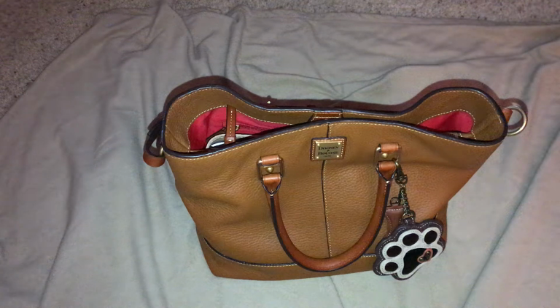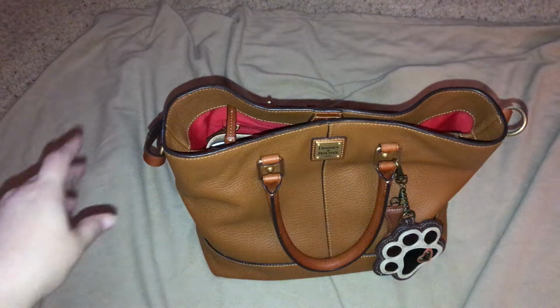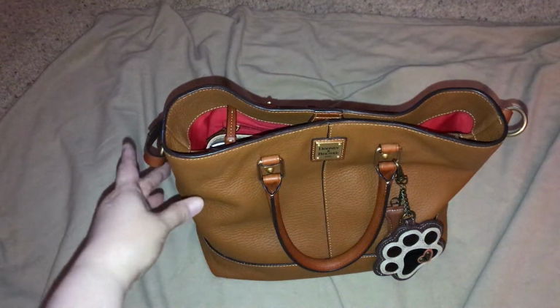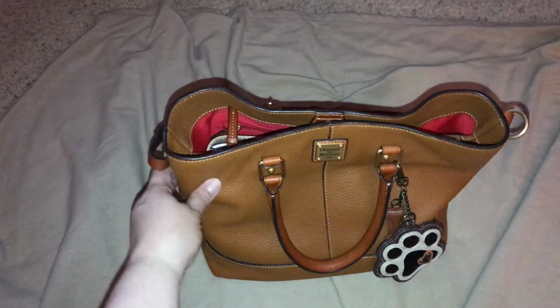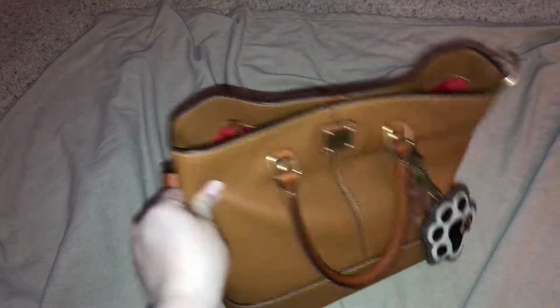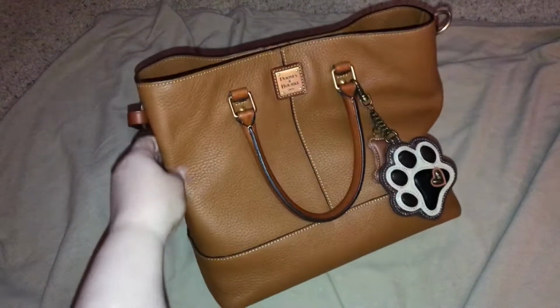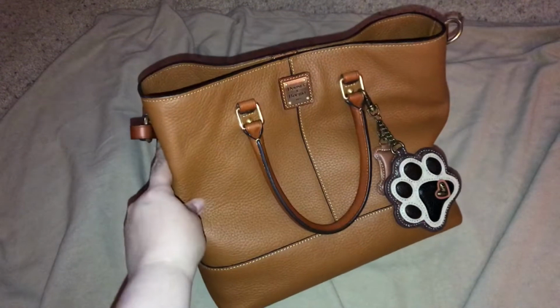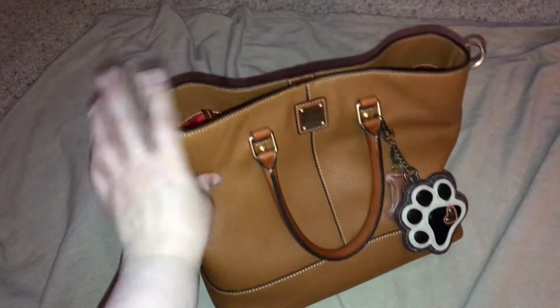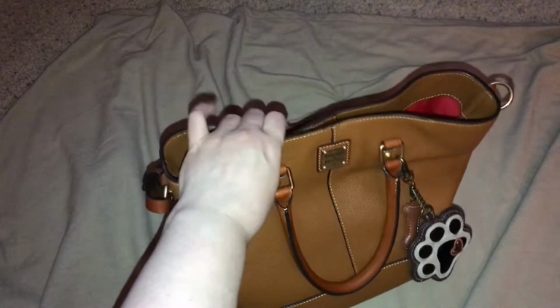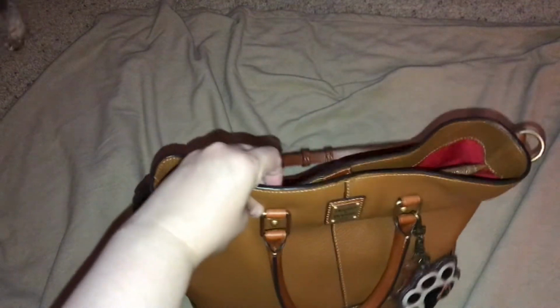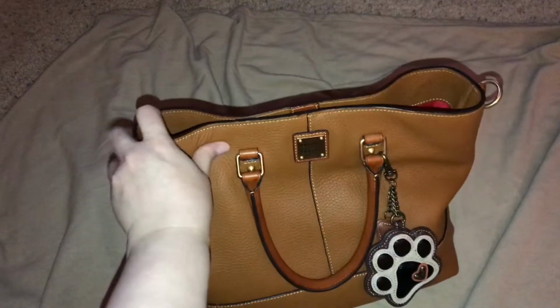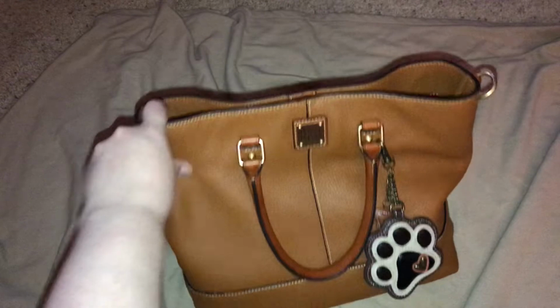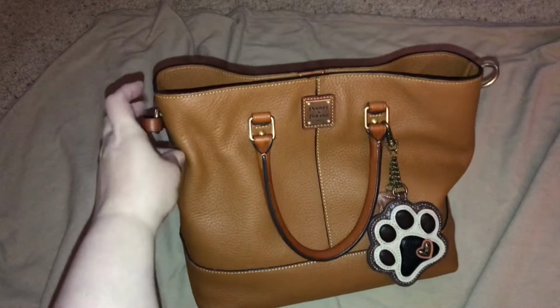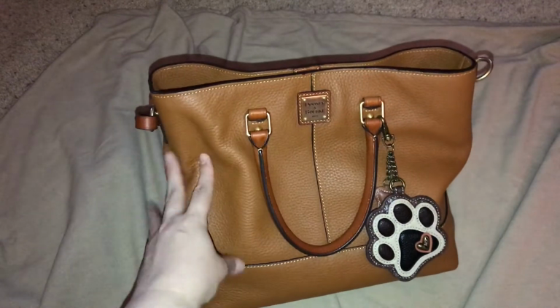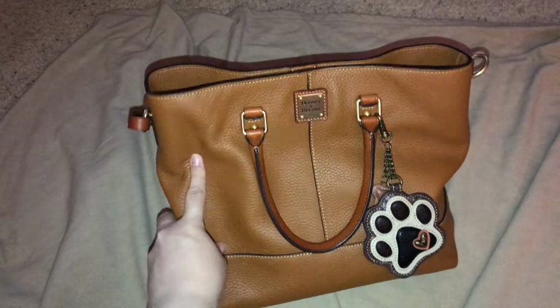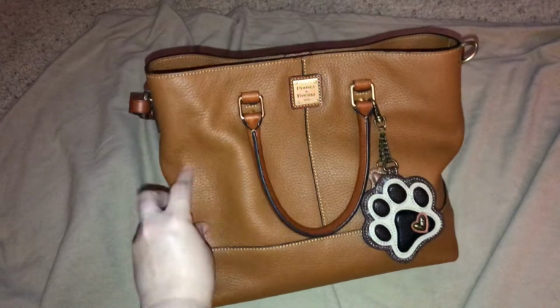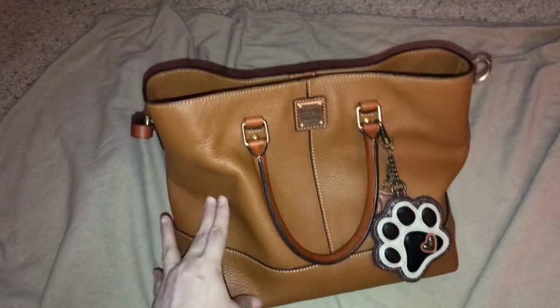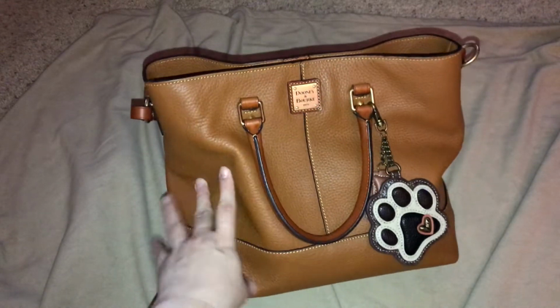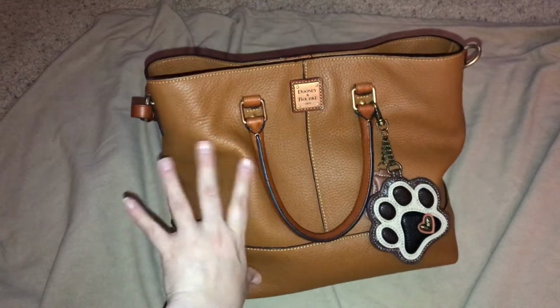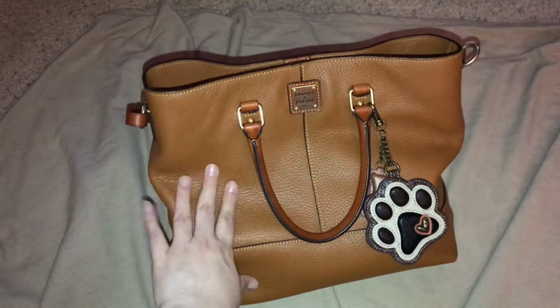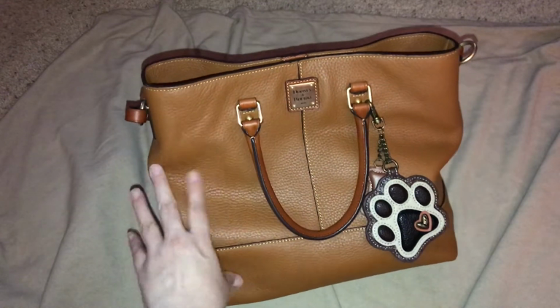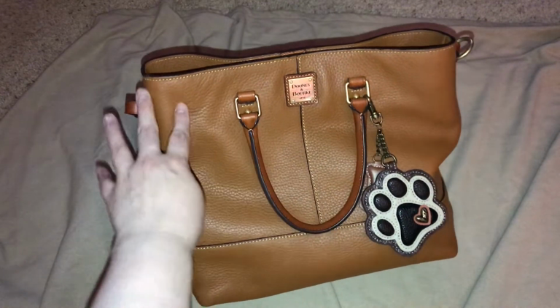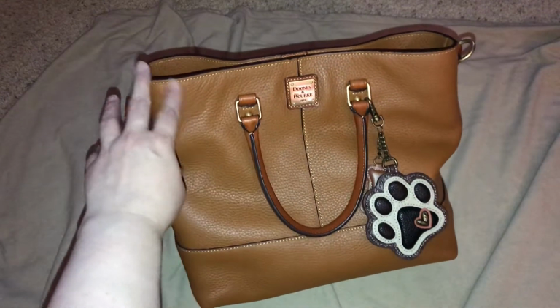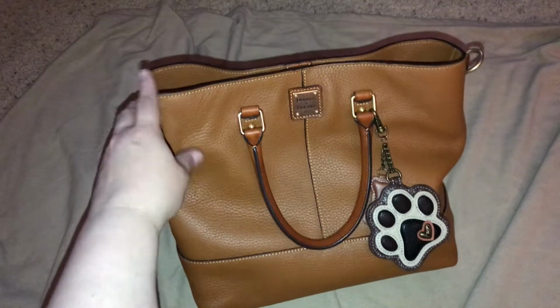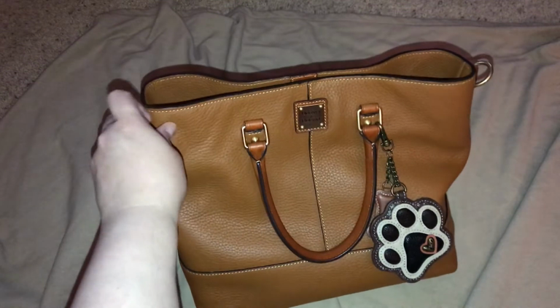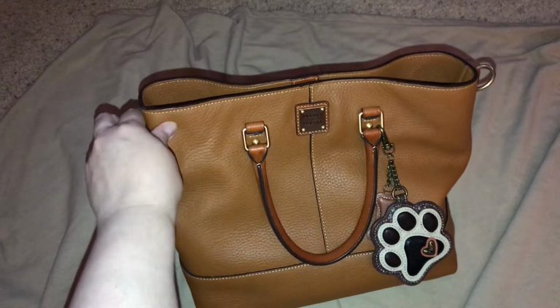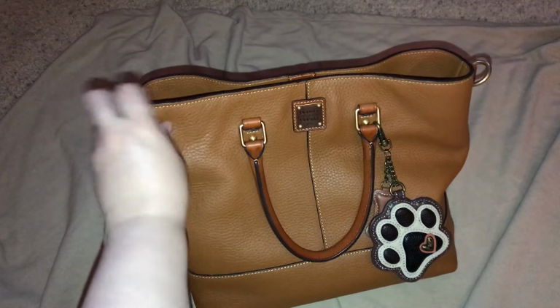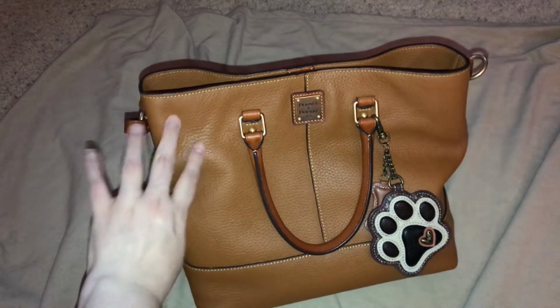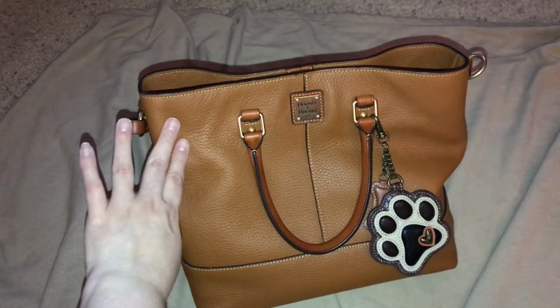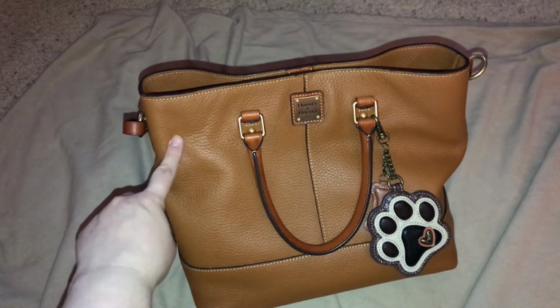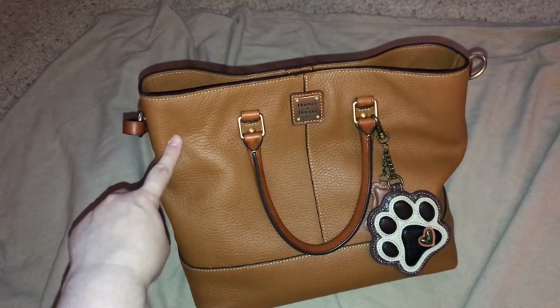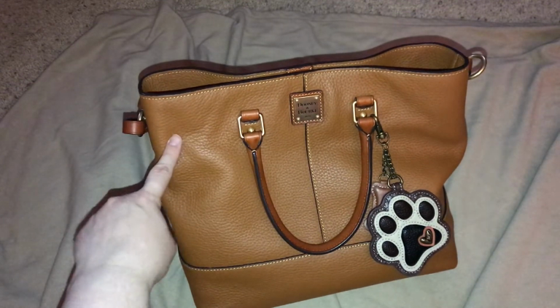Hi everybody and welcome back to my channel, and to all the newbies, welcome to my channel. I am doing a What's My Bag and this is the Dooney & Bourke Chelsea Shopper in the color Desert.